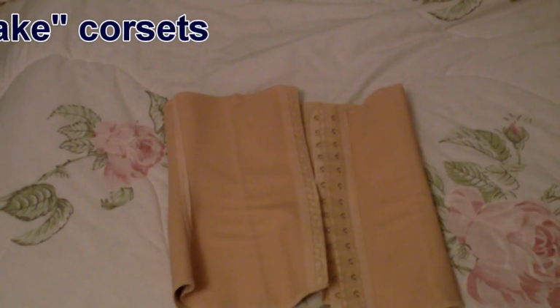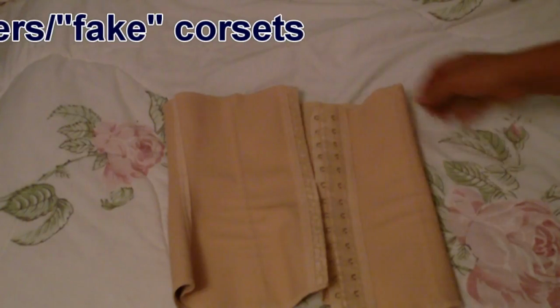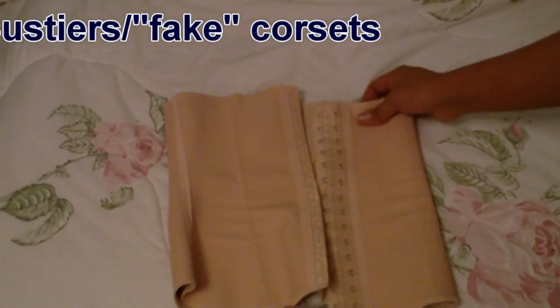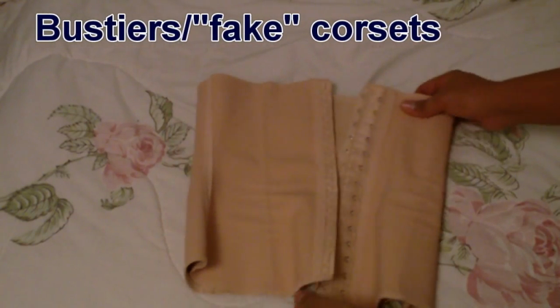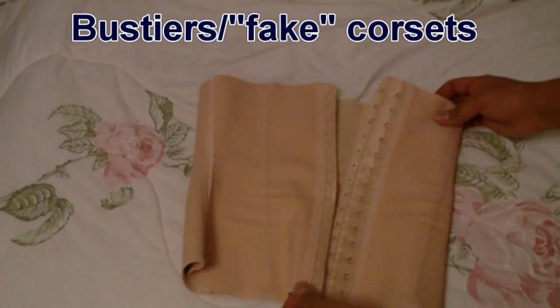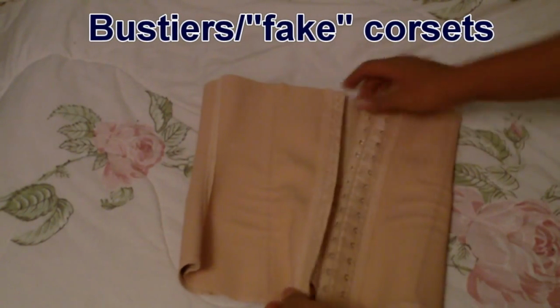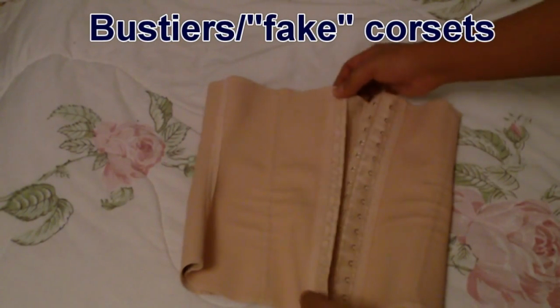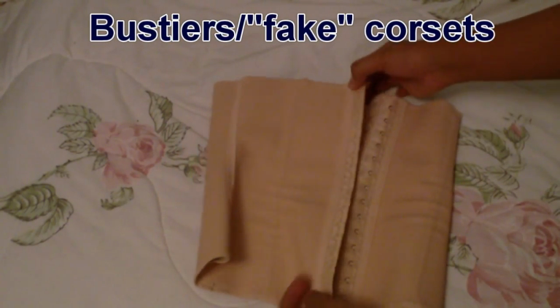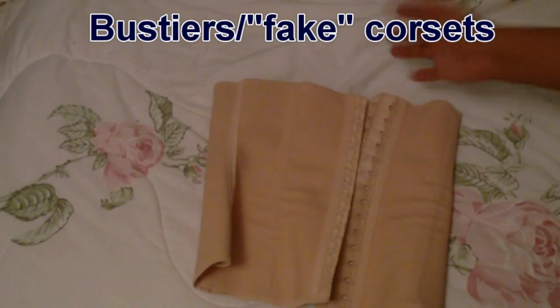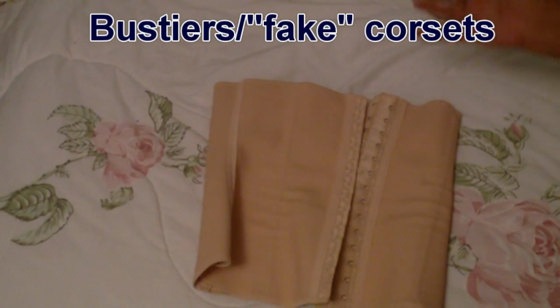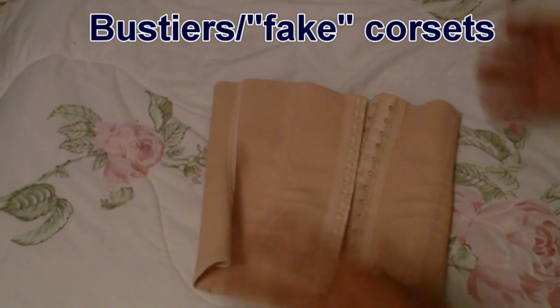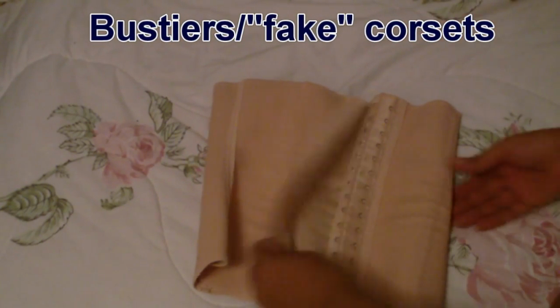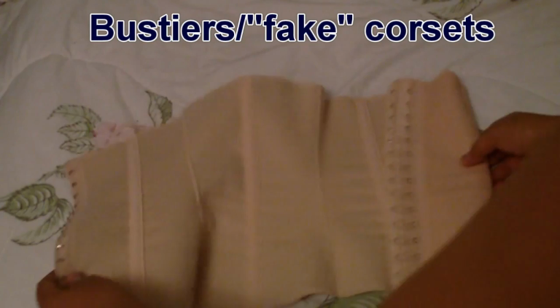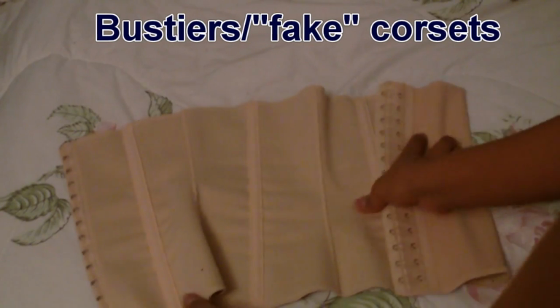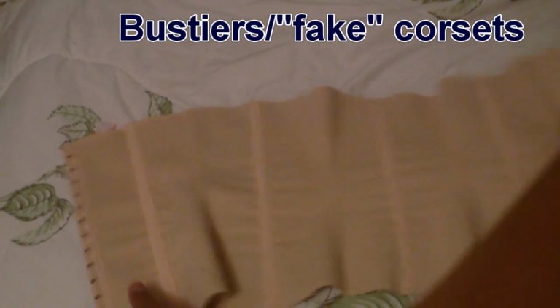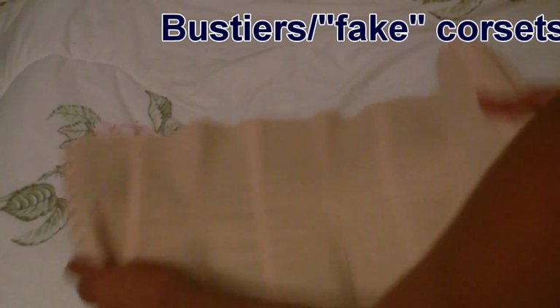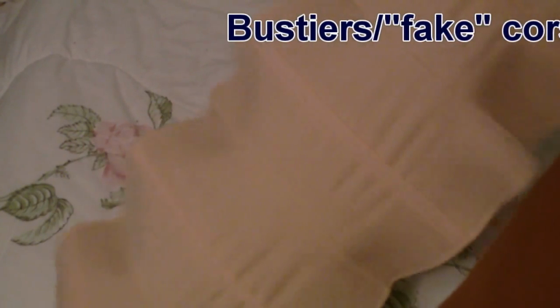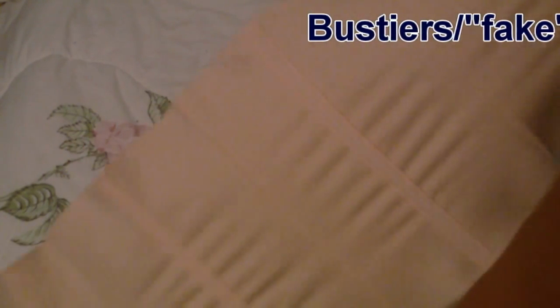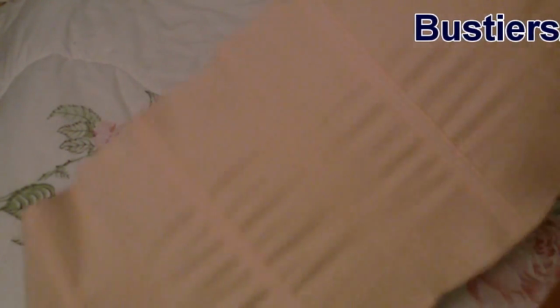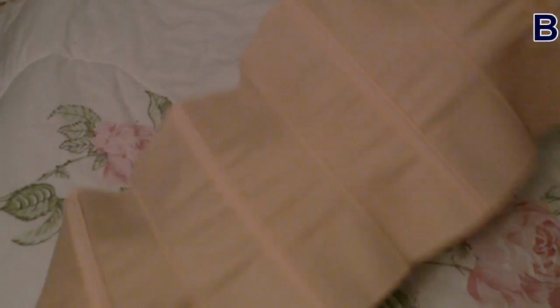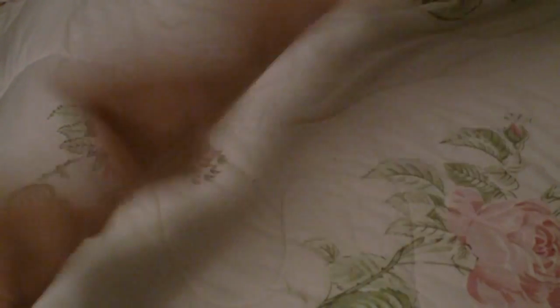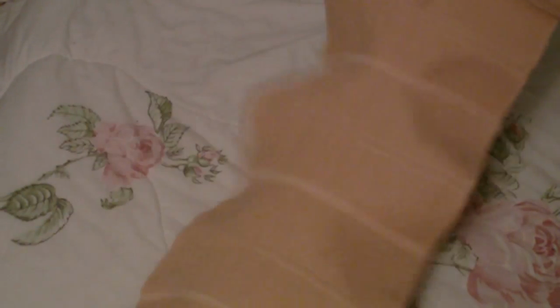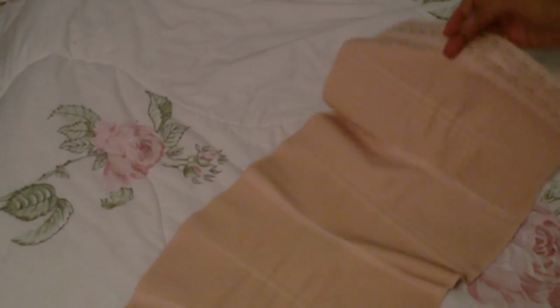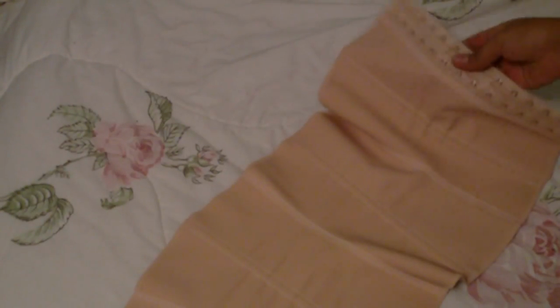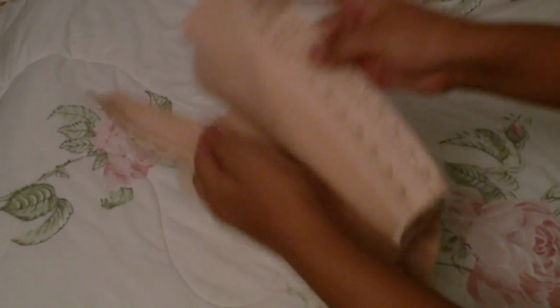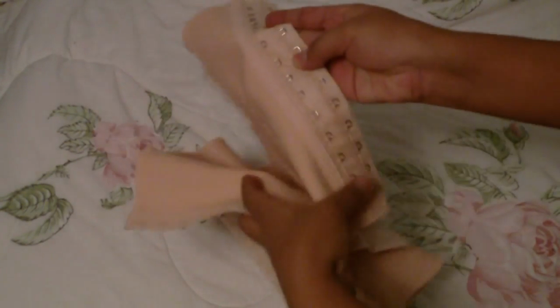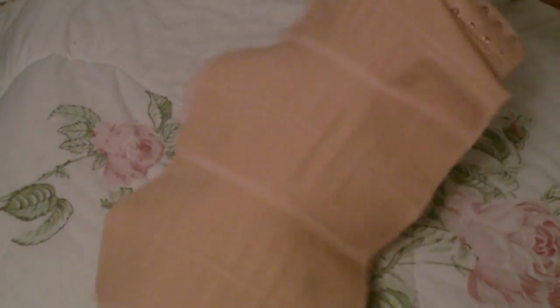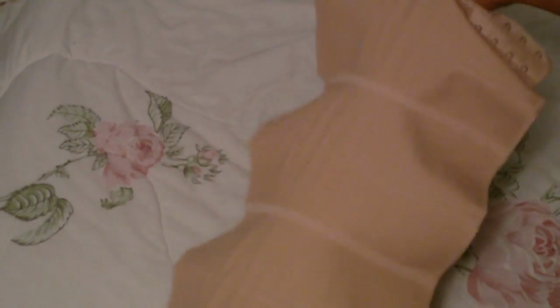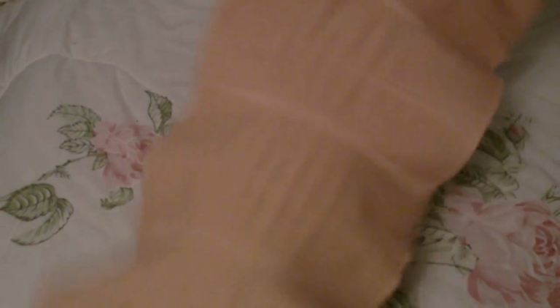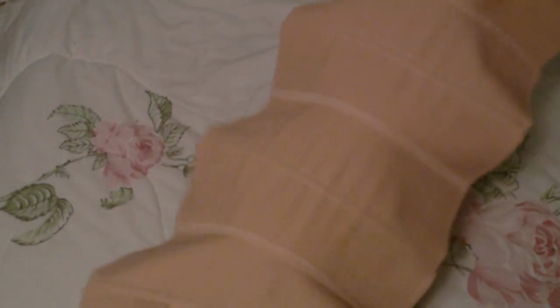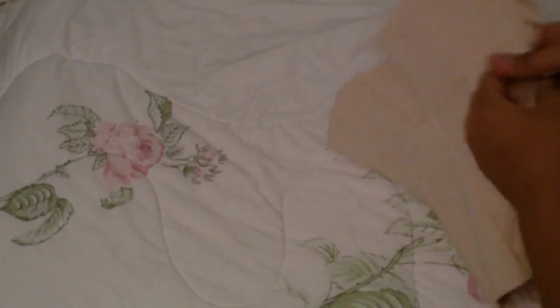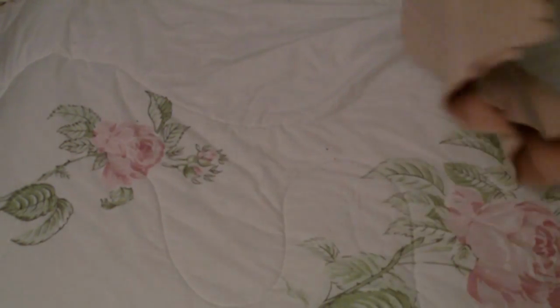Firstly I'm going to start with the corsets that aren't really corsets — so they might be bustiers or Brazilian cinchers, like this one for instance. You can see here it's rather stretchy, it's part rubber, part cotton, many many hooks, nice plastic boning — doesn't really do a lot for me.